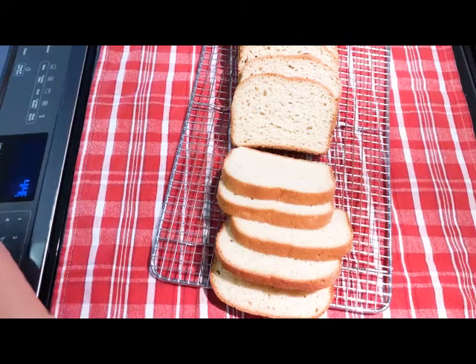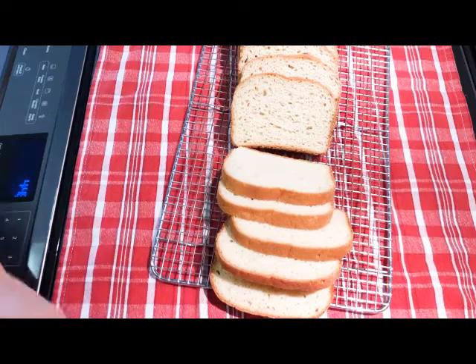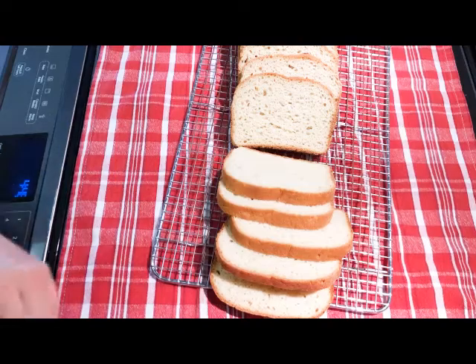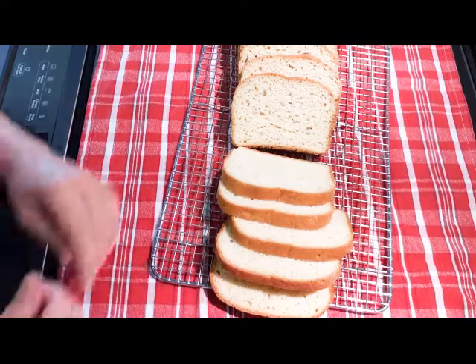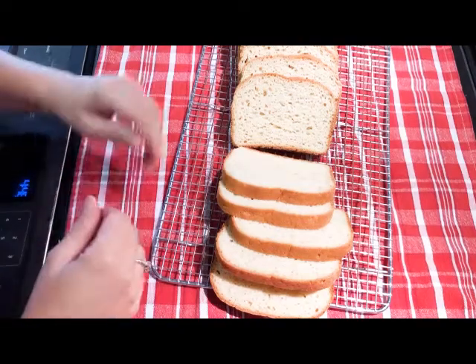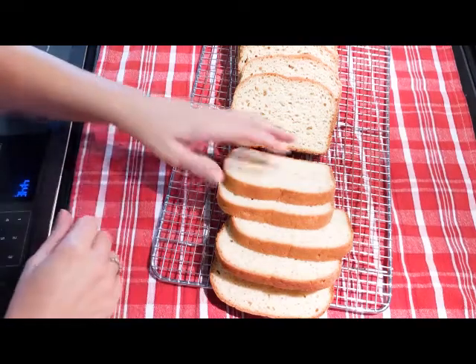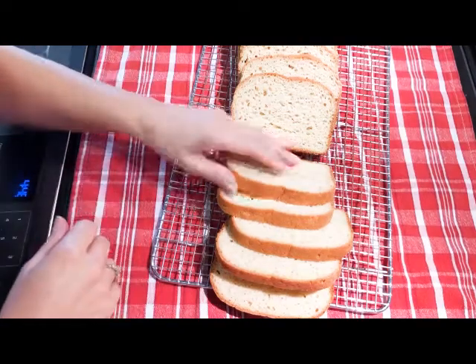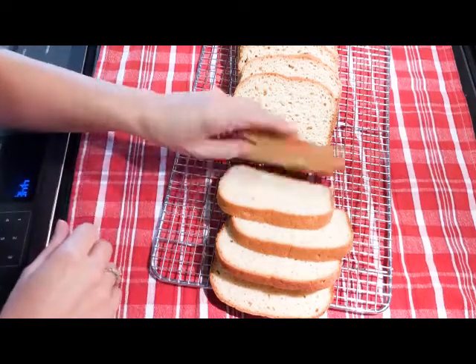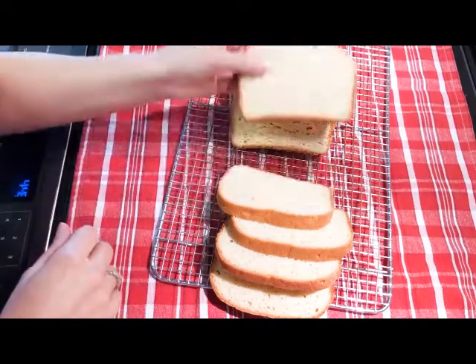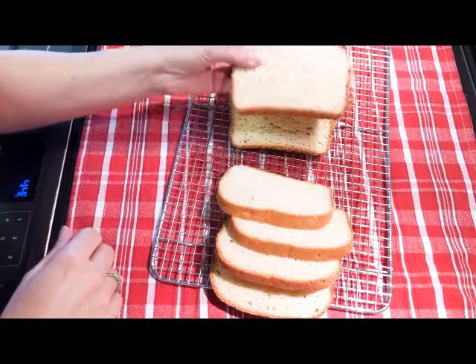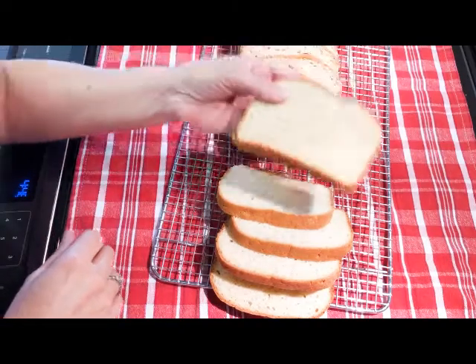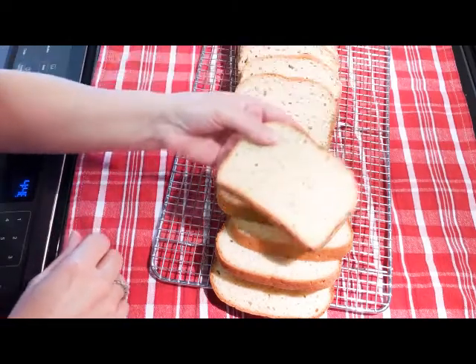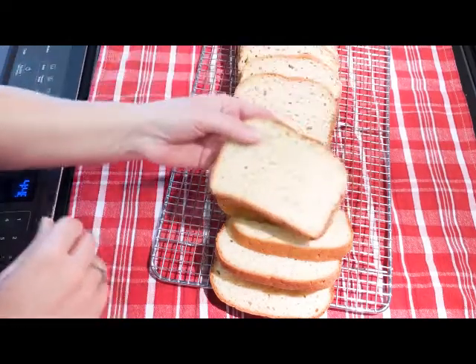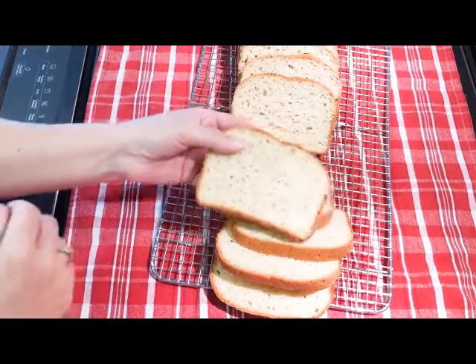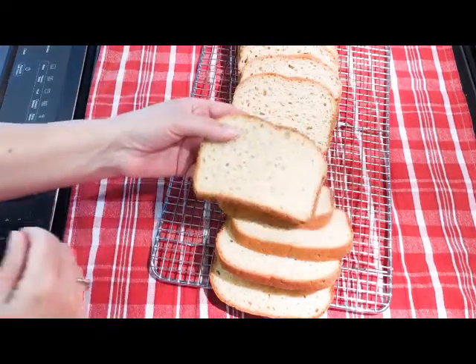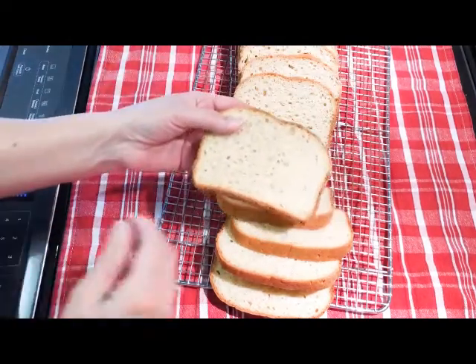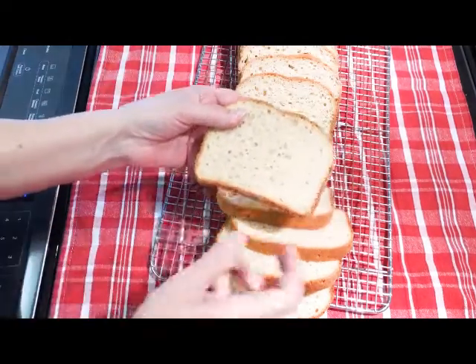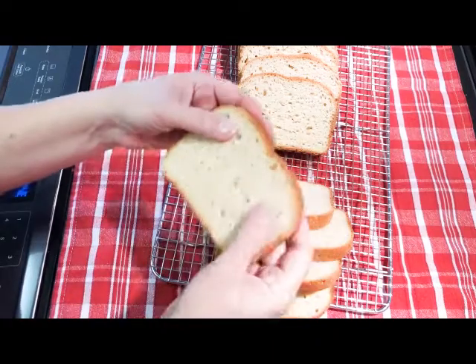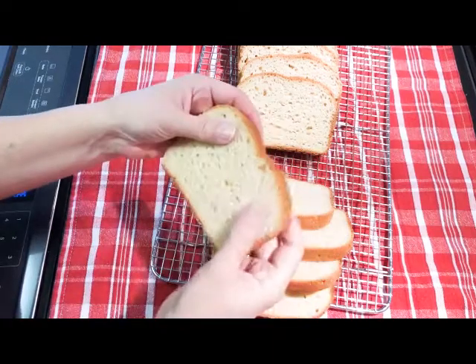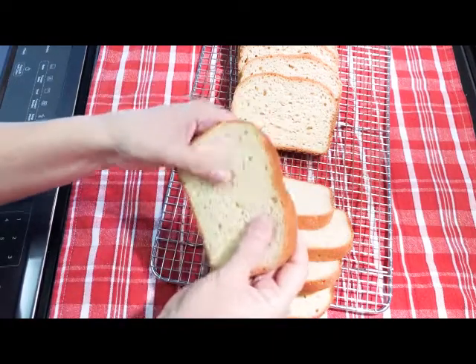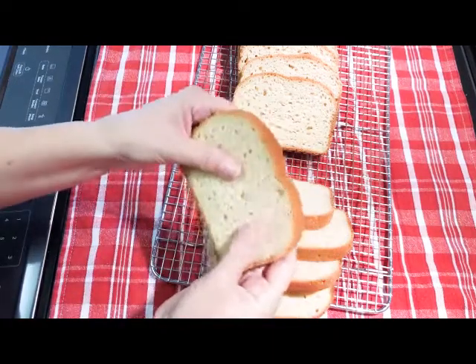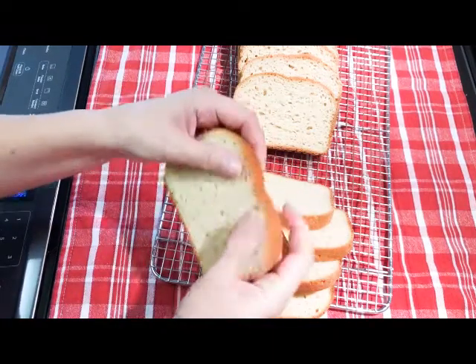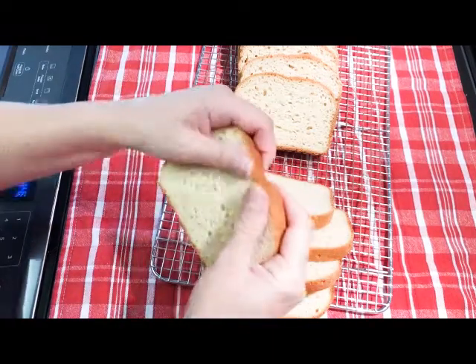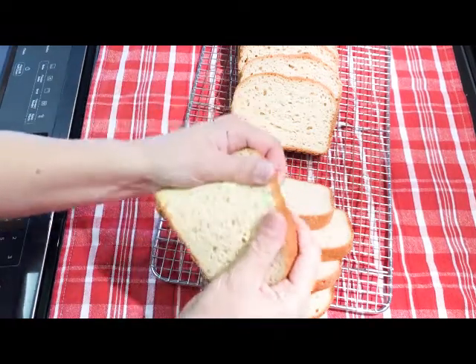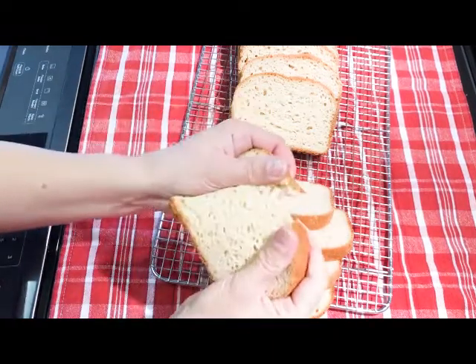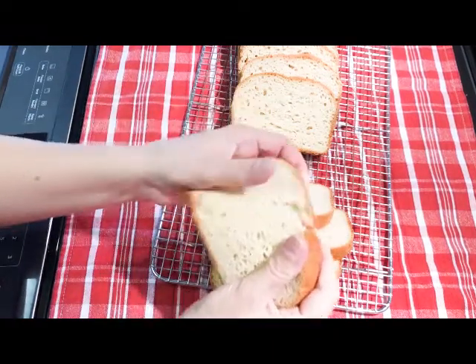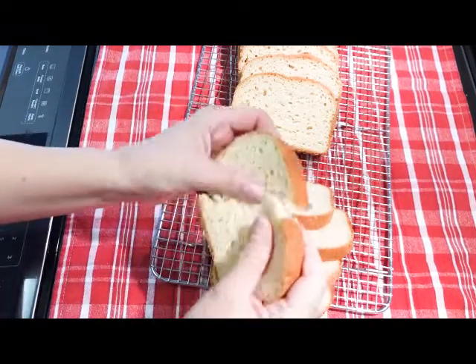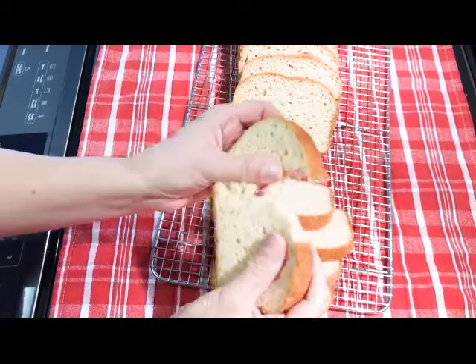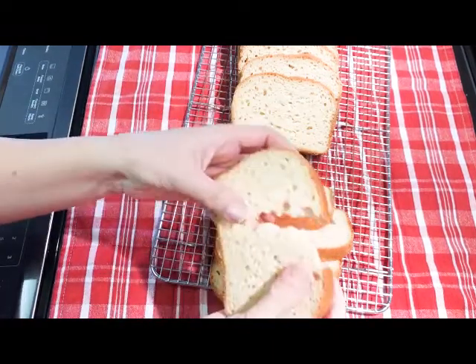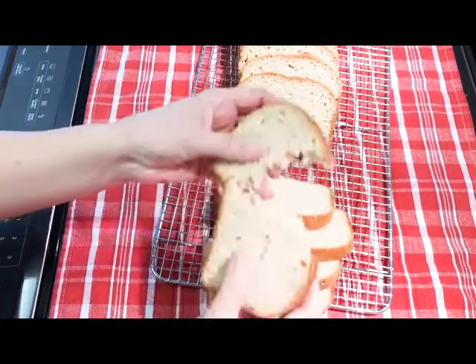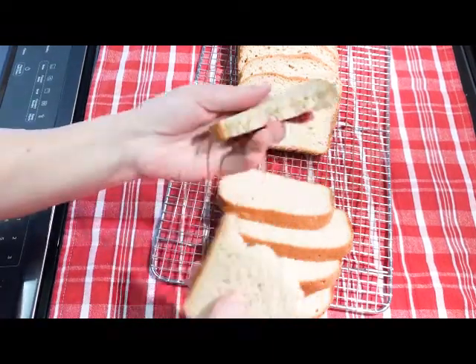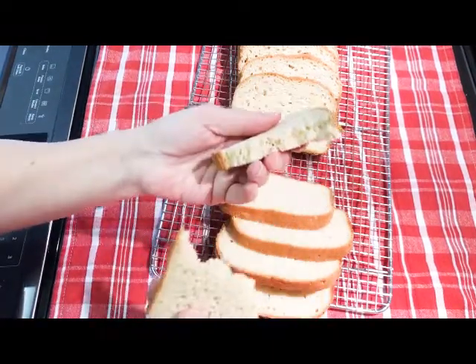Hi, this is Carla with GlutenFreeRecipeBox.com and I have a new bread recipe for you. It's a sorghum bread, and I just wanted to show you the texture.